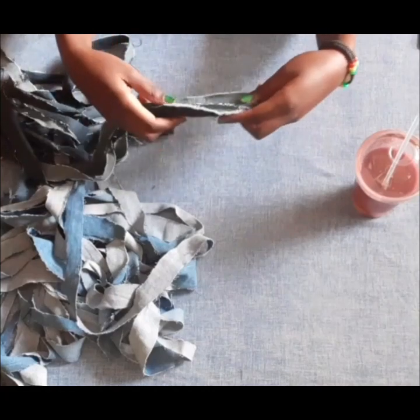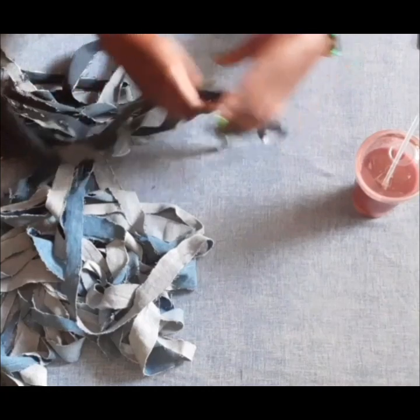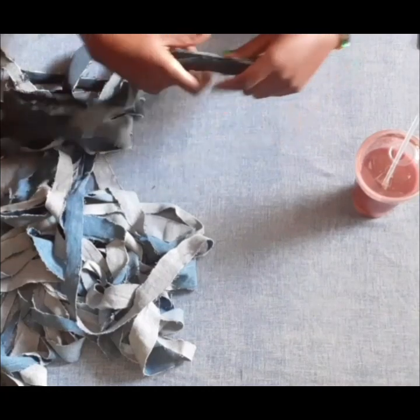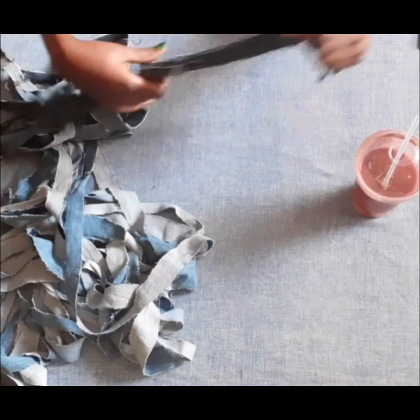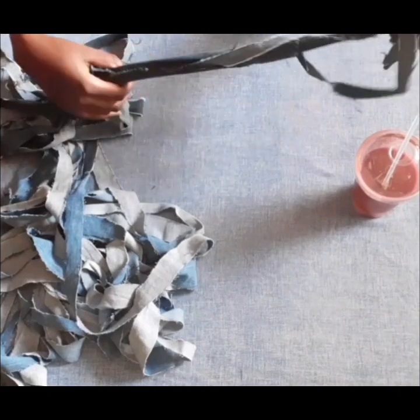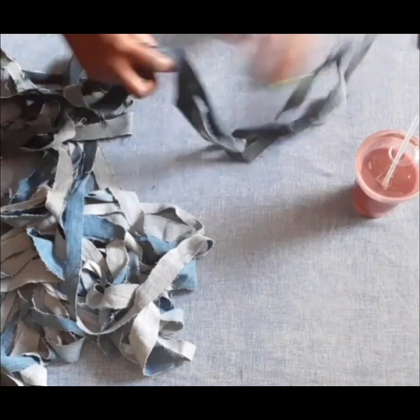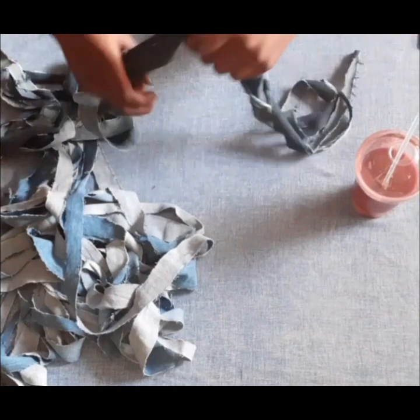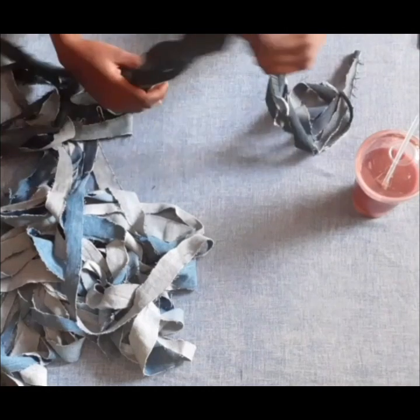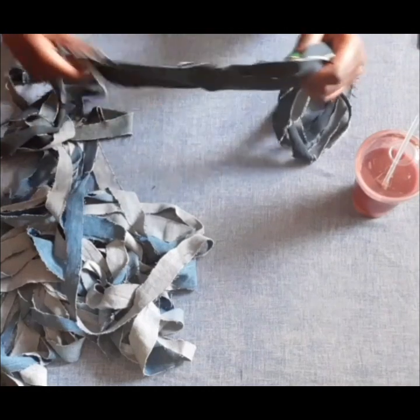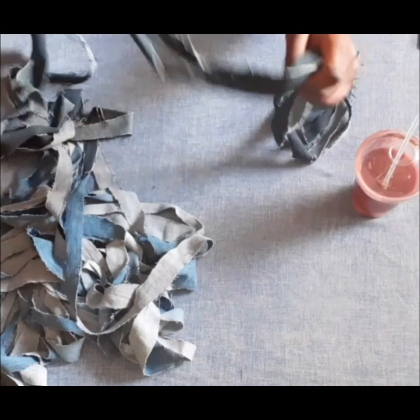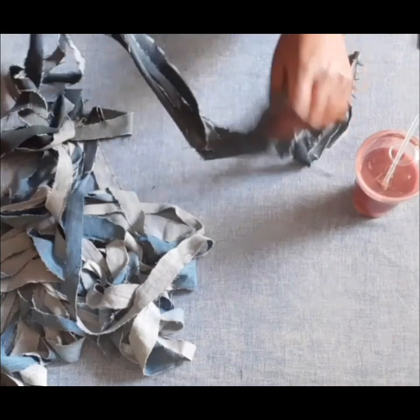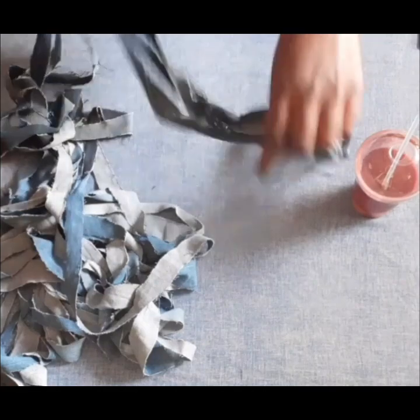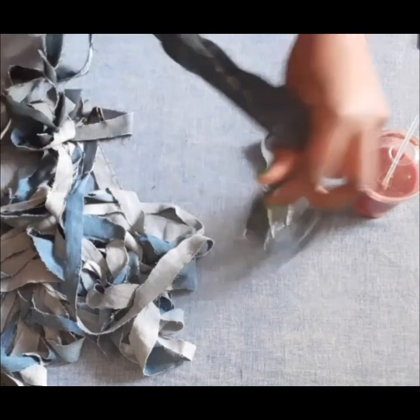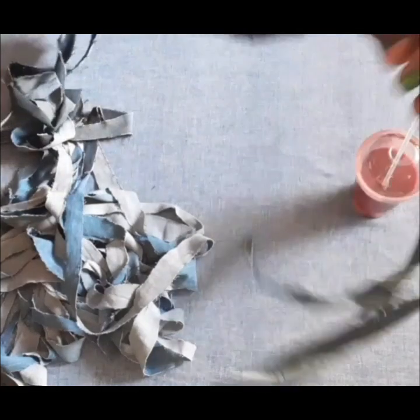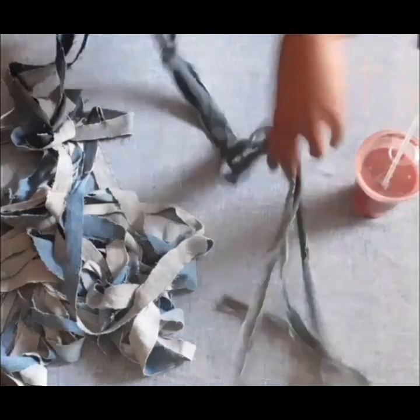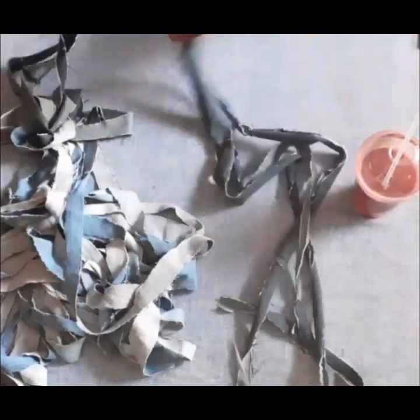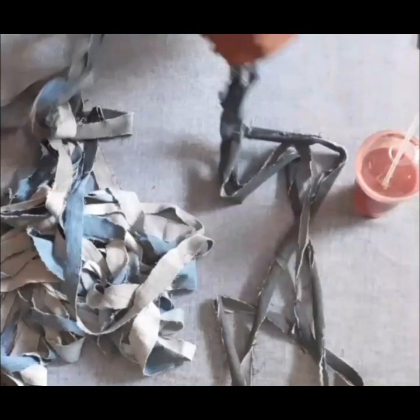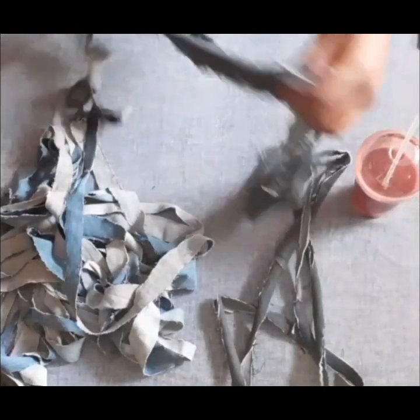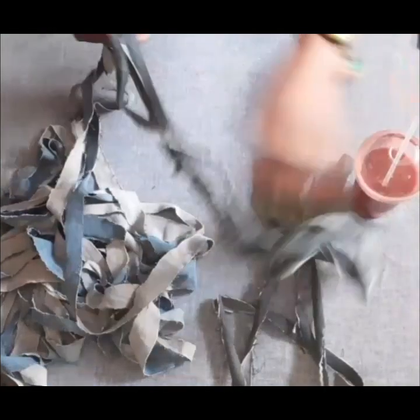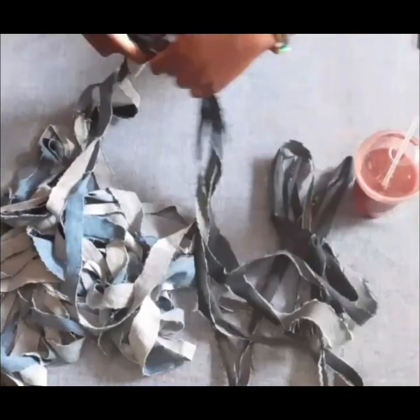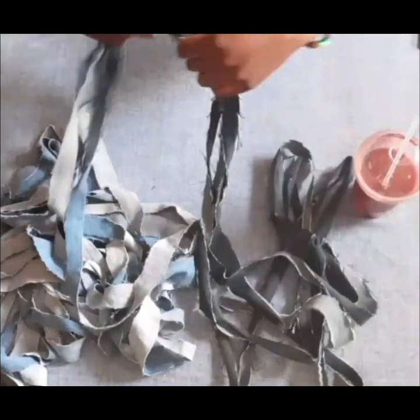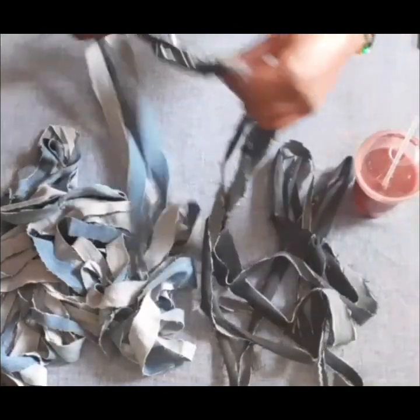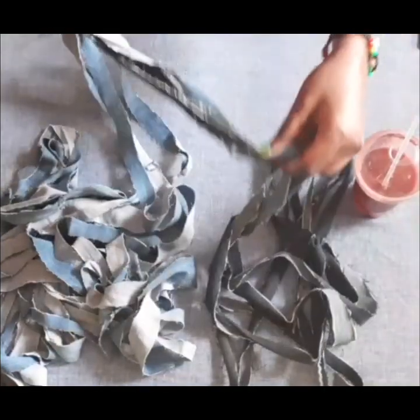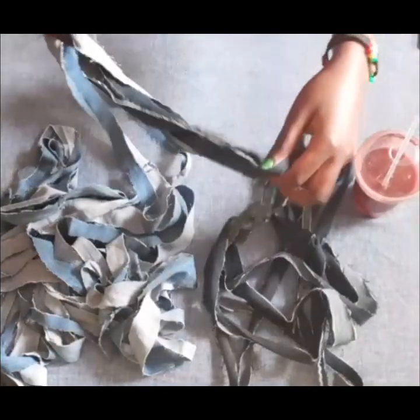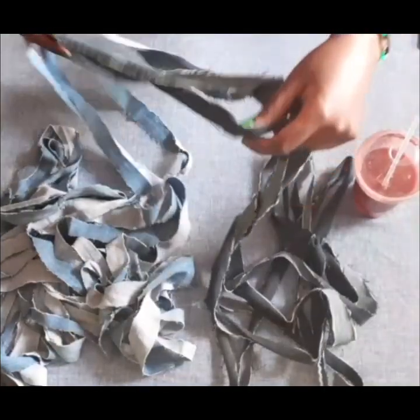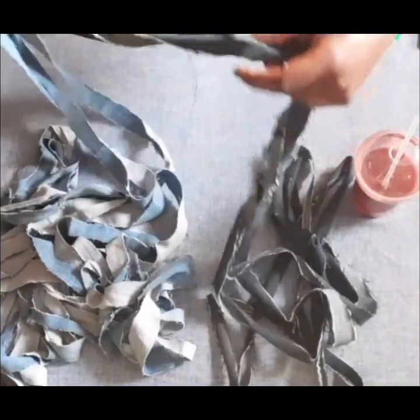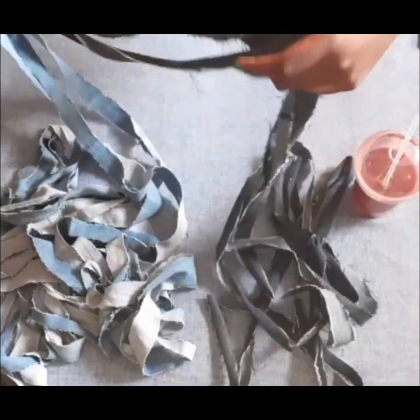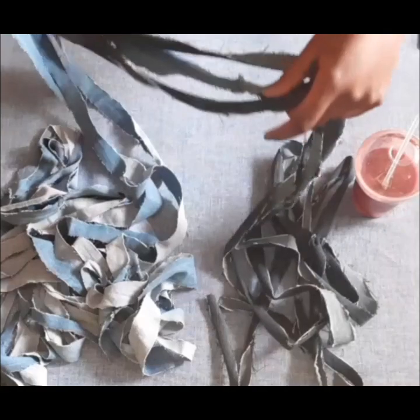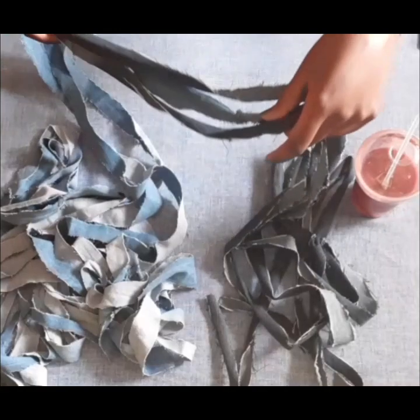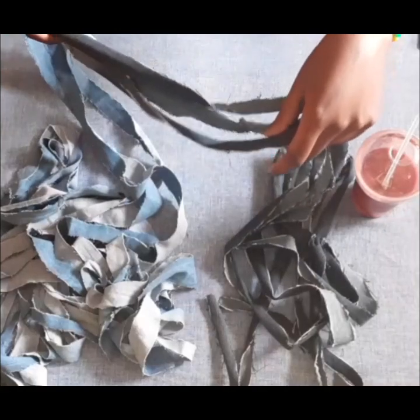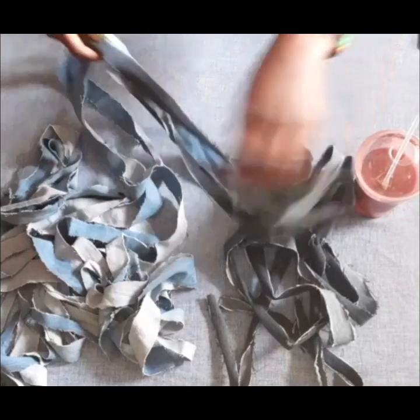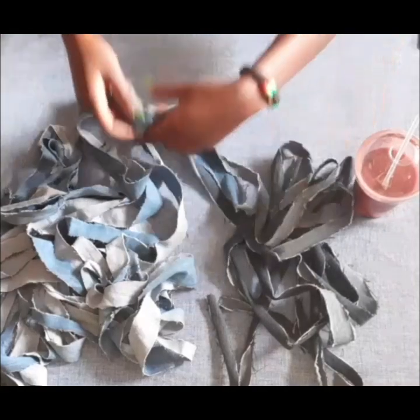Now we have the three long strips. They are very long — I'm just stretching them out so that you can see how long they are.